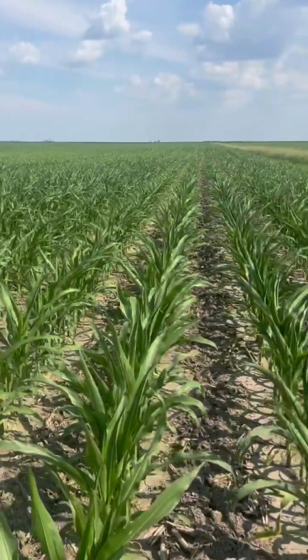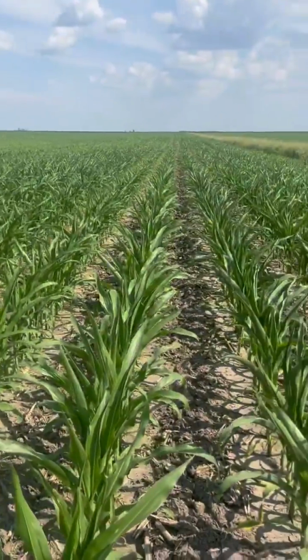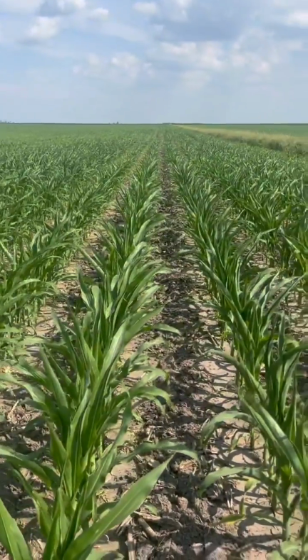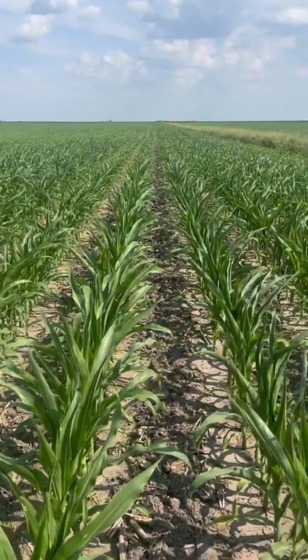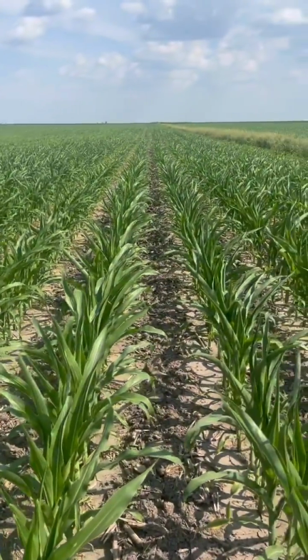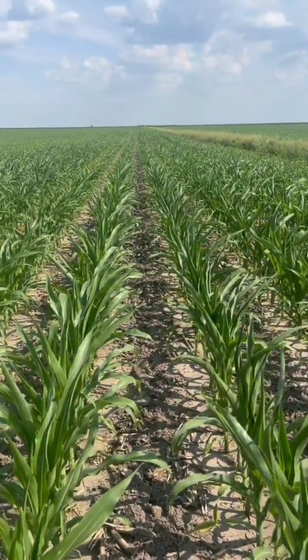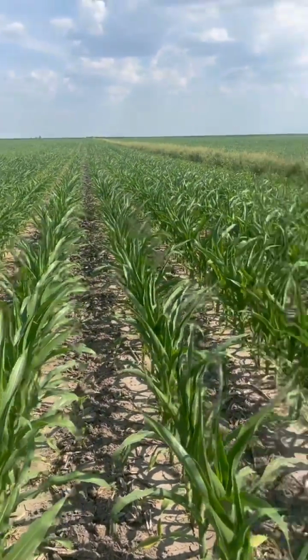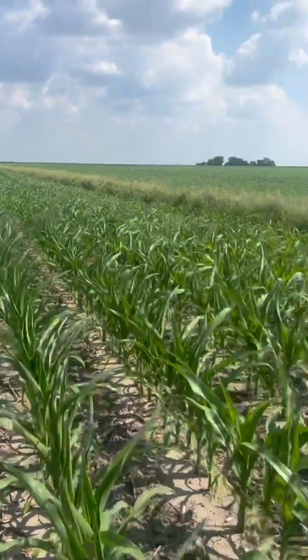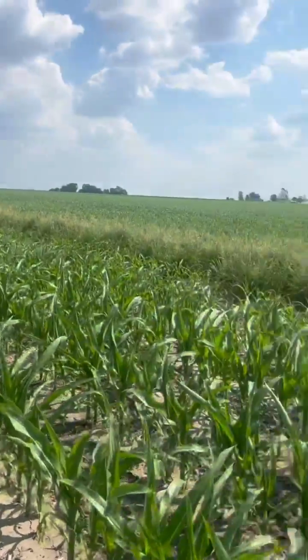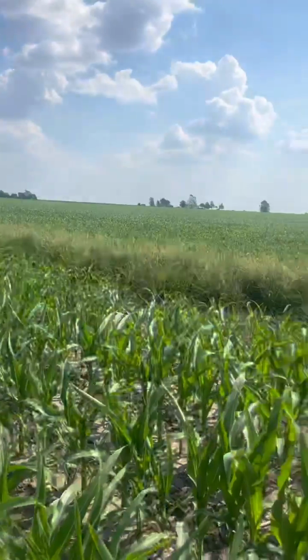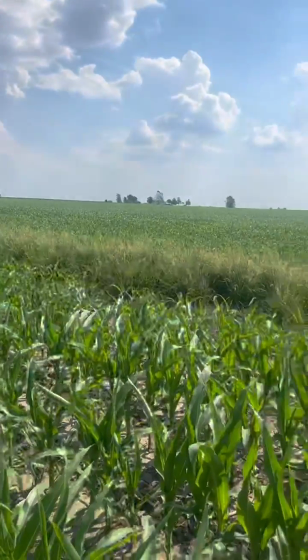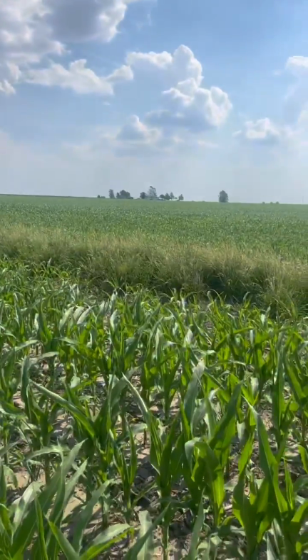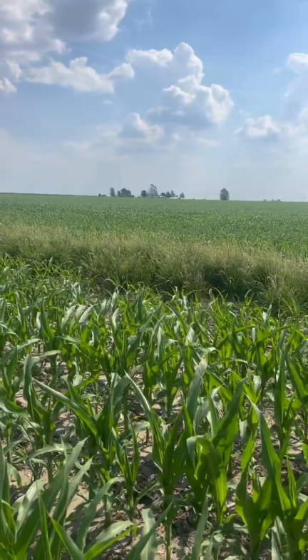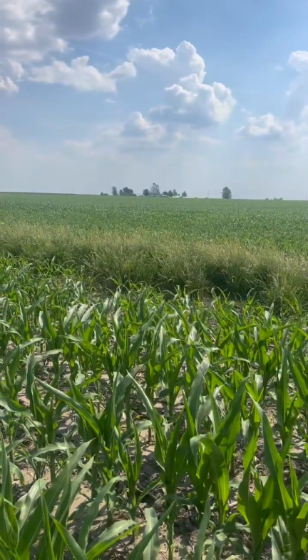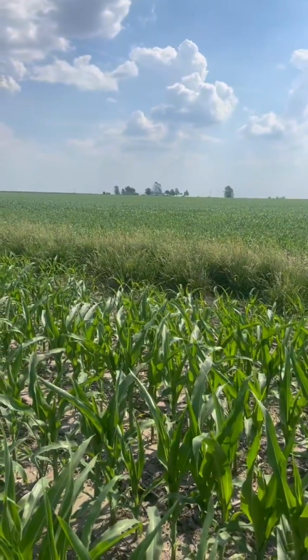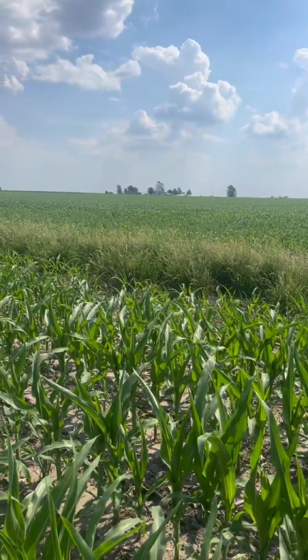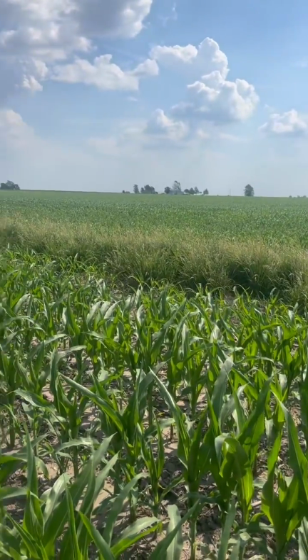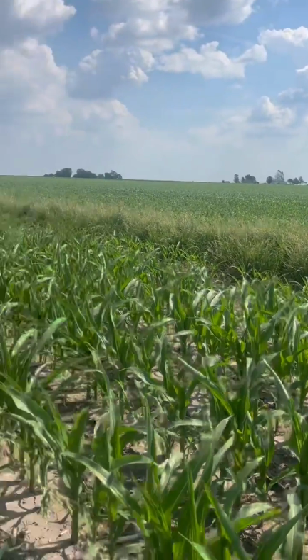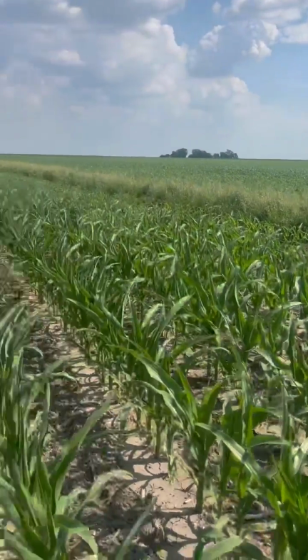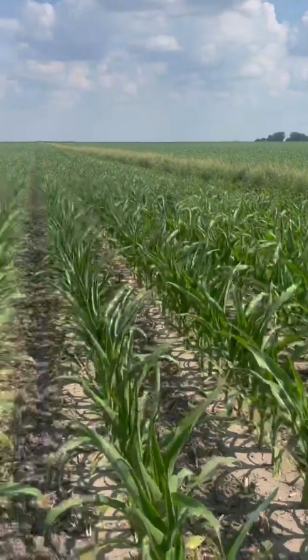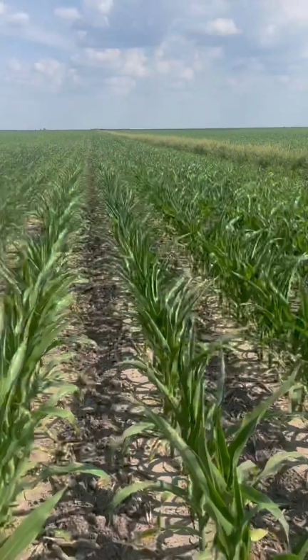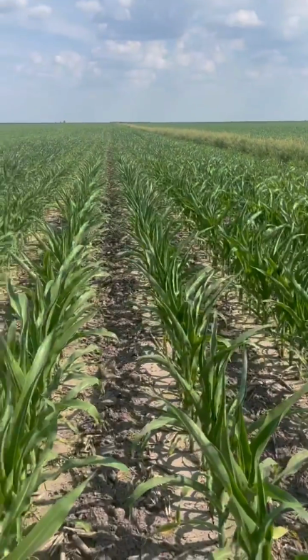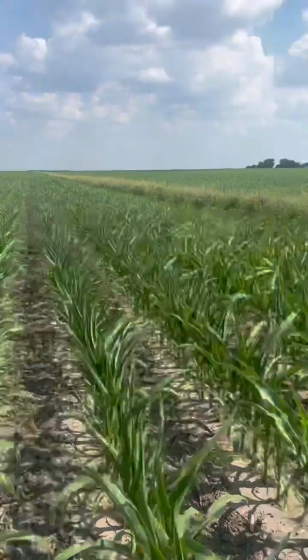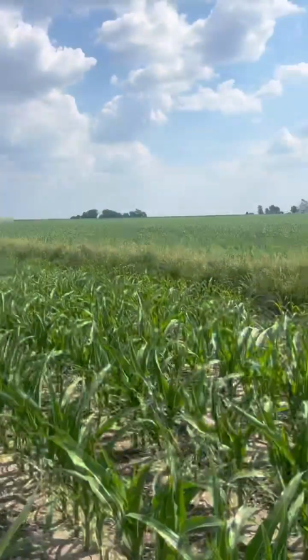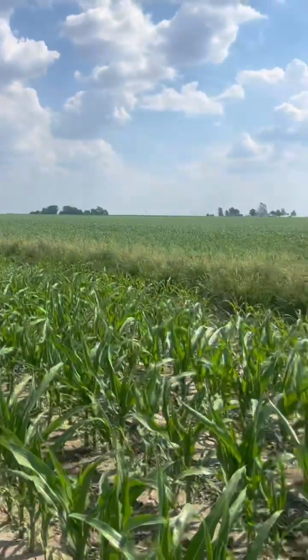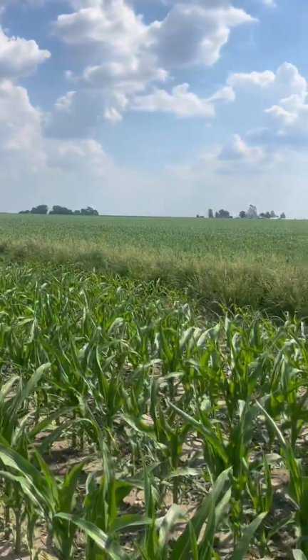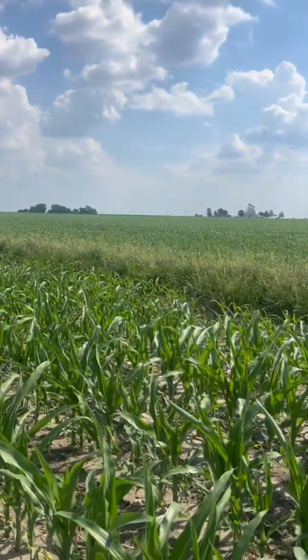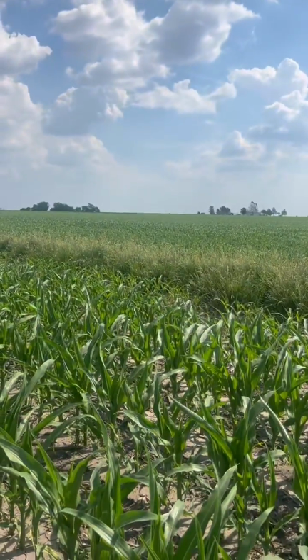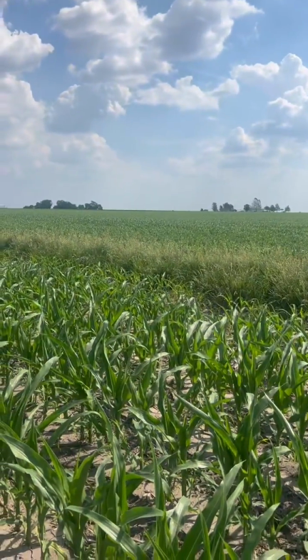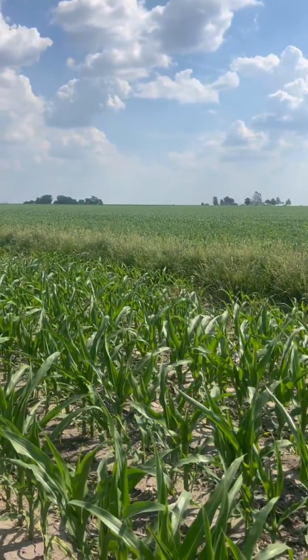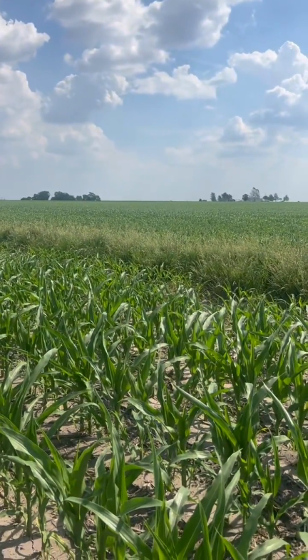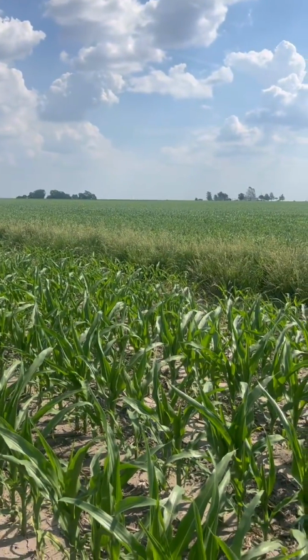So this field here is struggling a little bit. I went over there — living a great life. Need some water, but so far it's showing the right signs. Thanks.